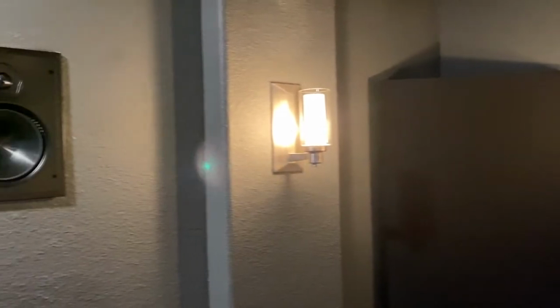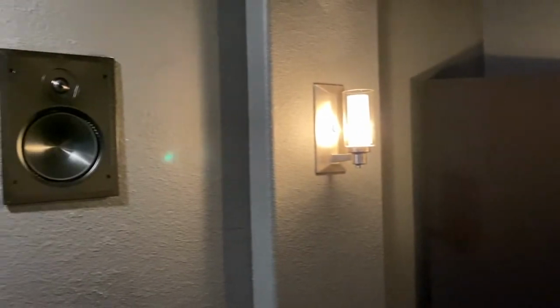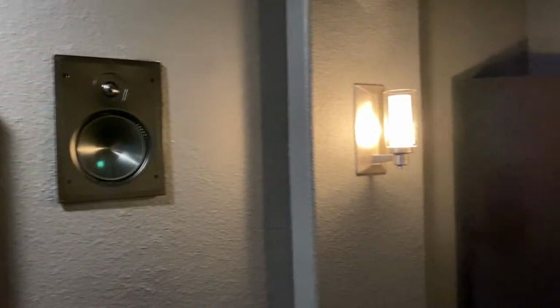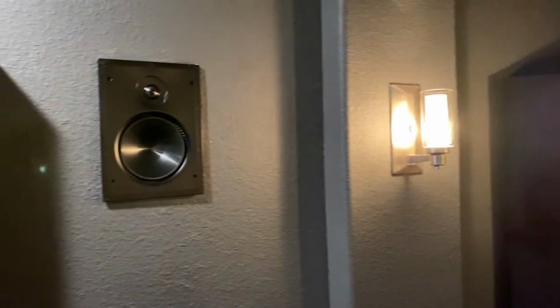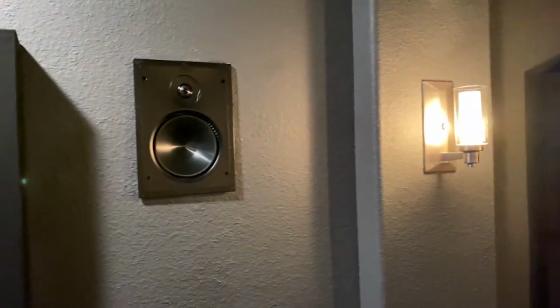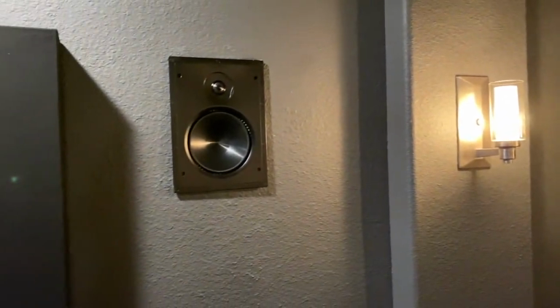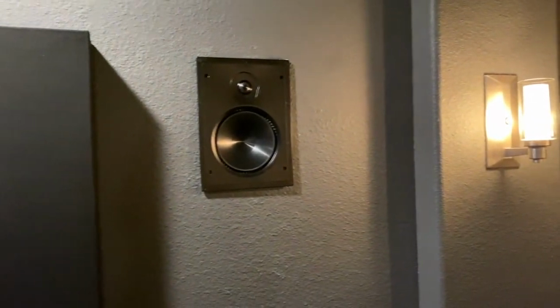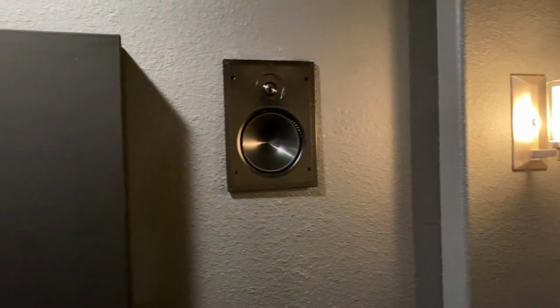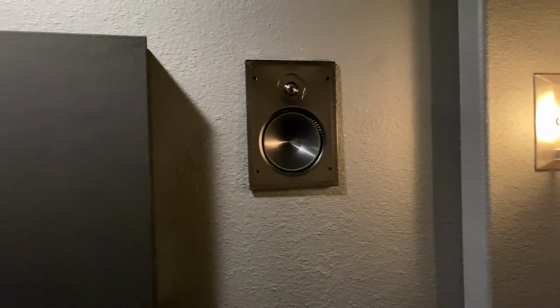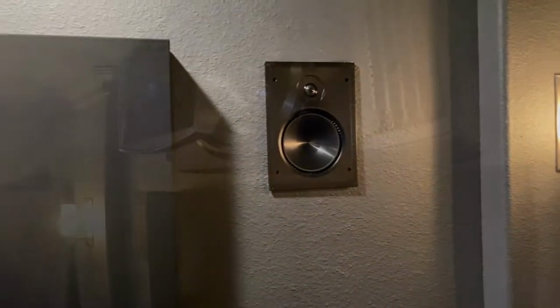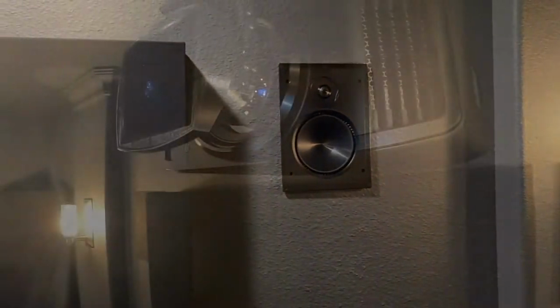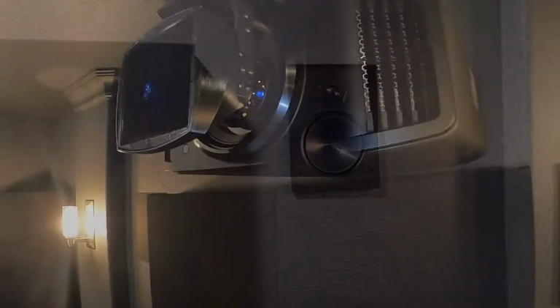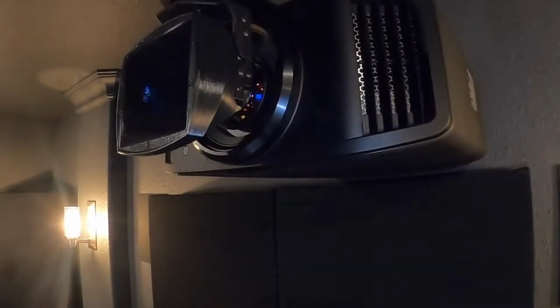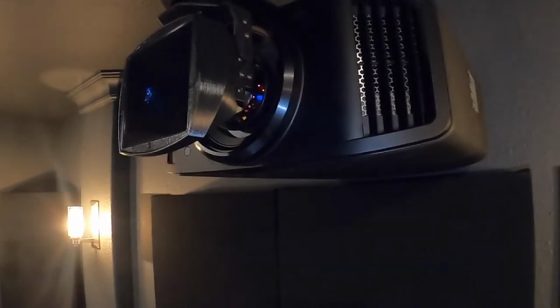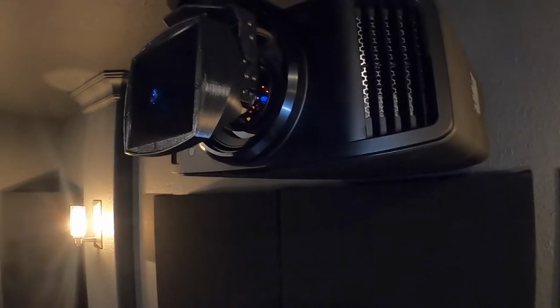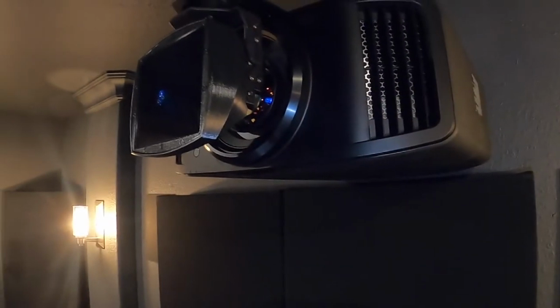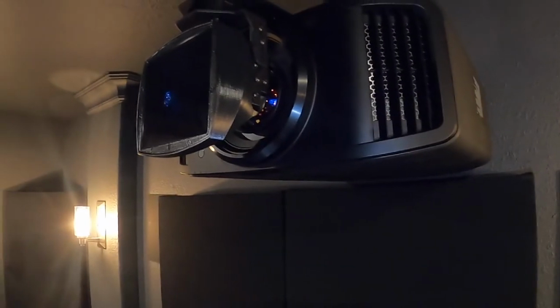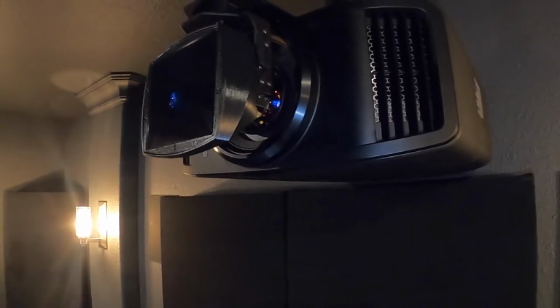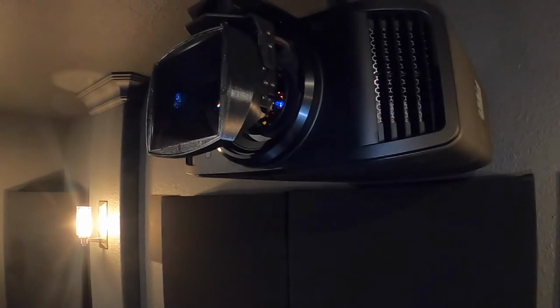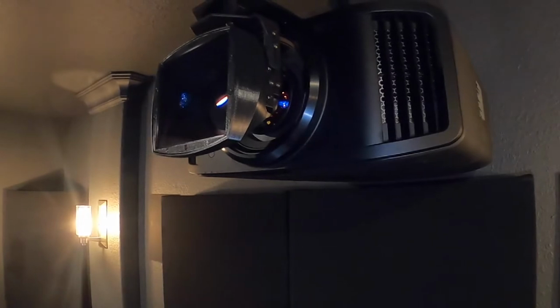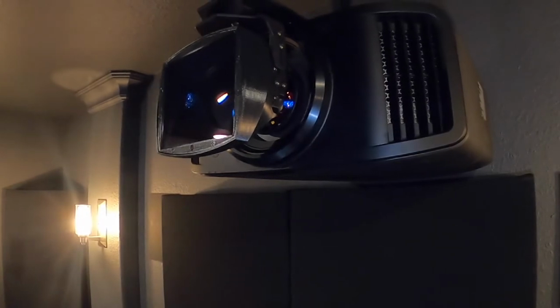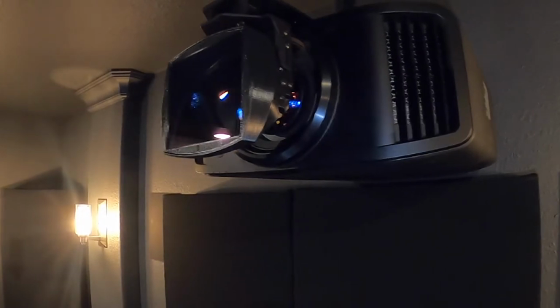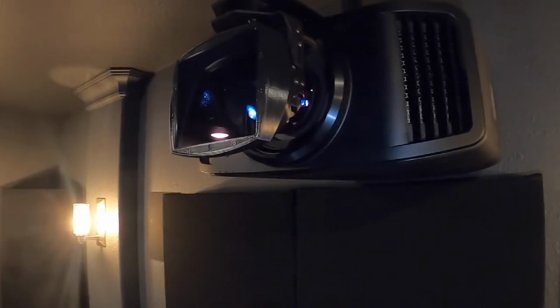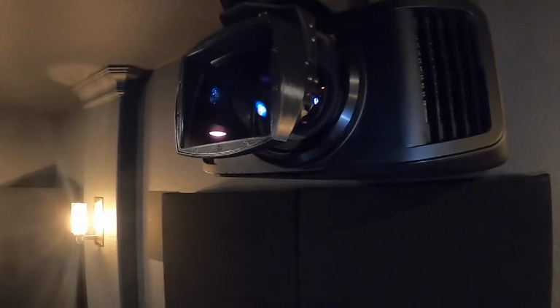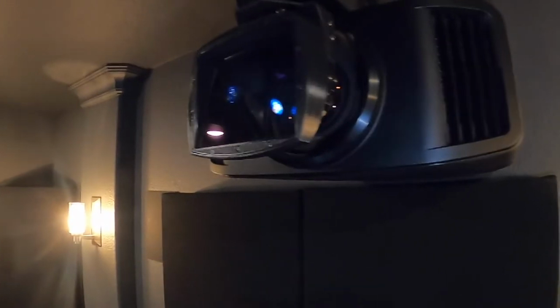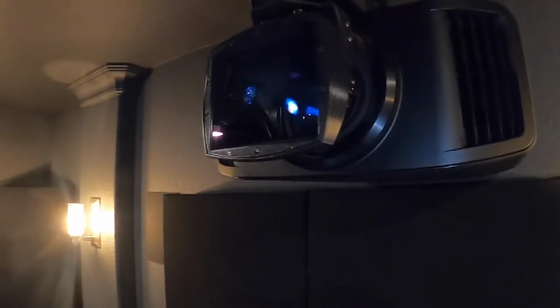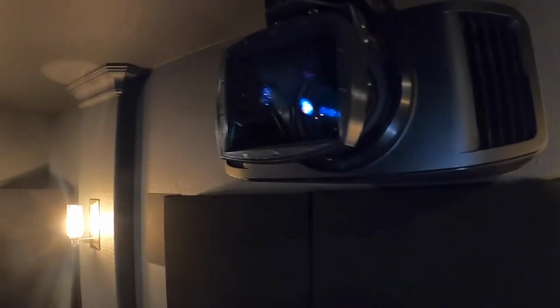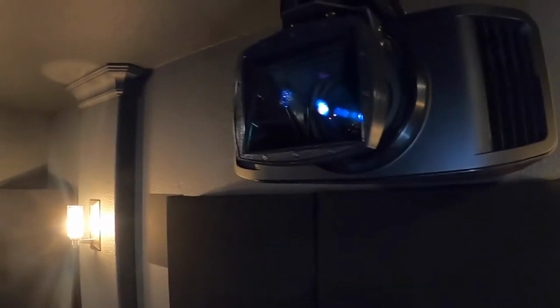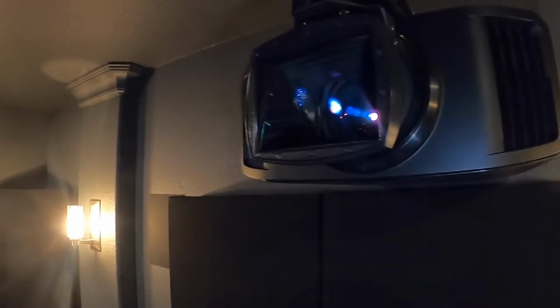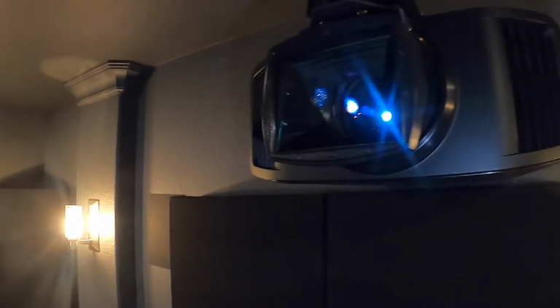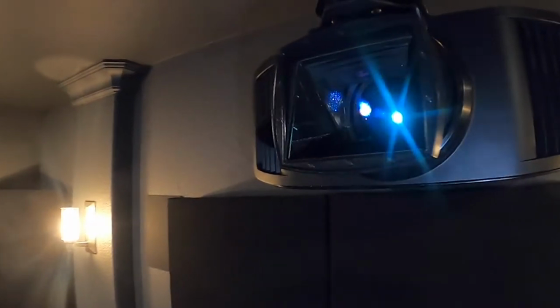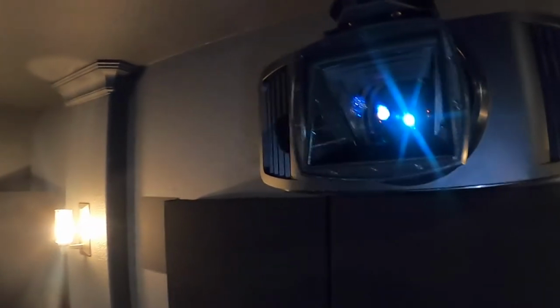On the sides for our surround and Atmos, we have Paradigm Elite in-wall E80 speakers. We have four of those — two on the side and two on the back.